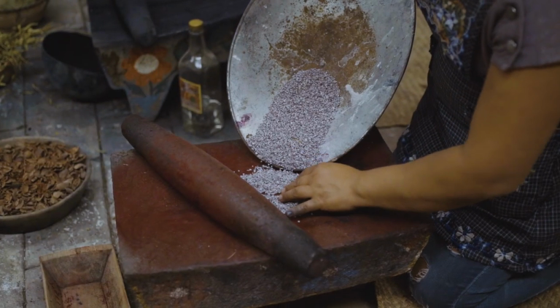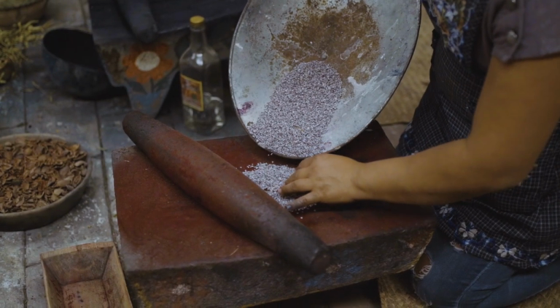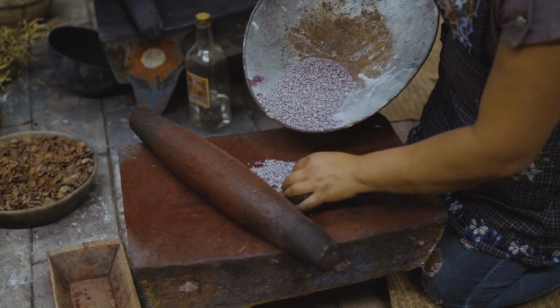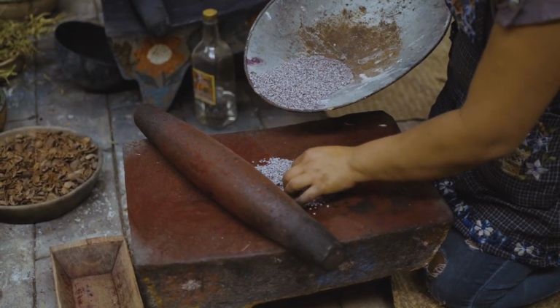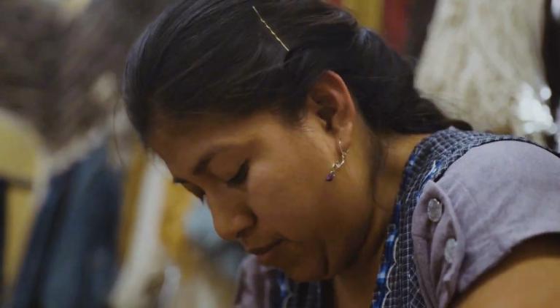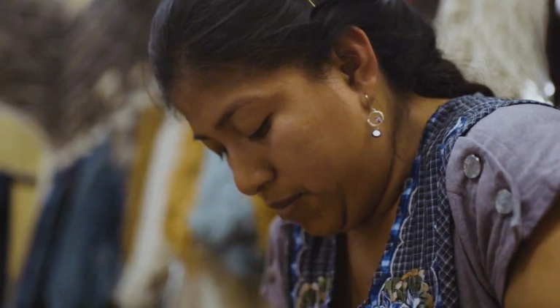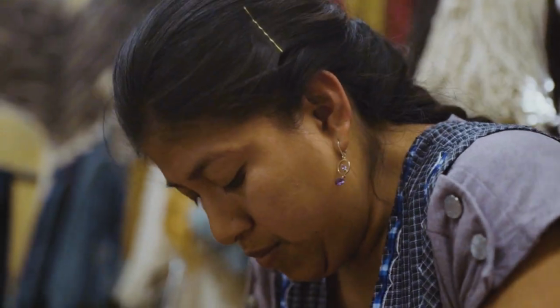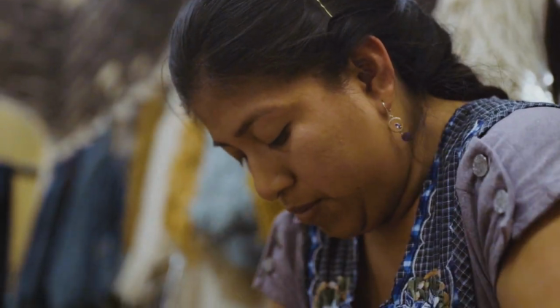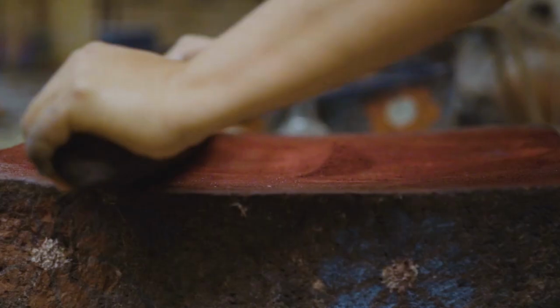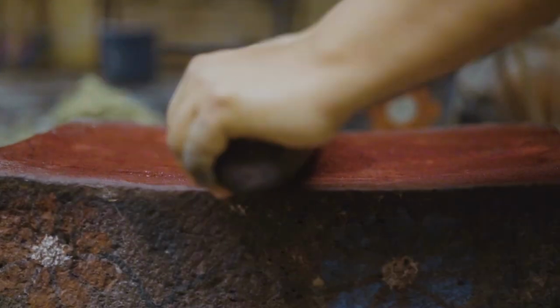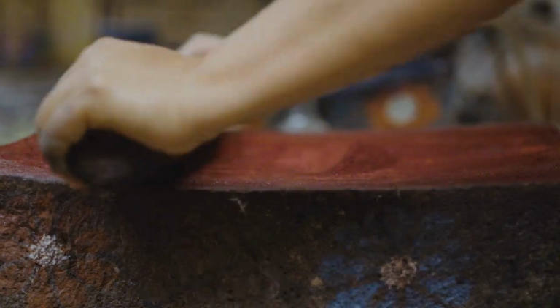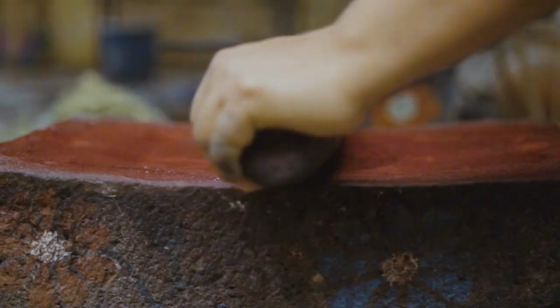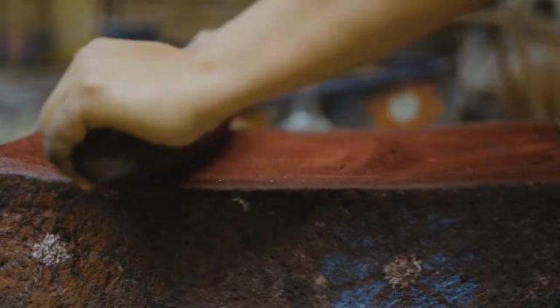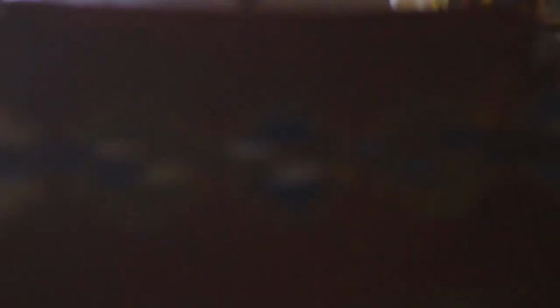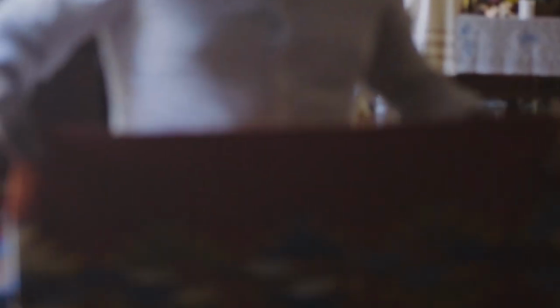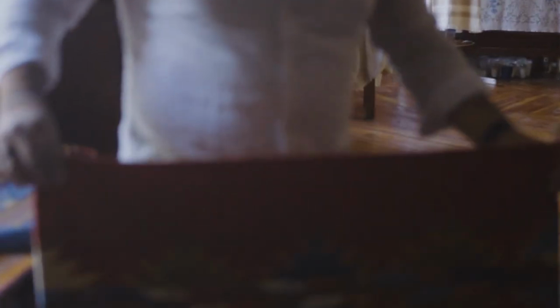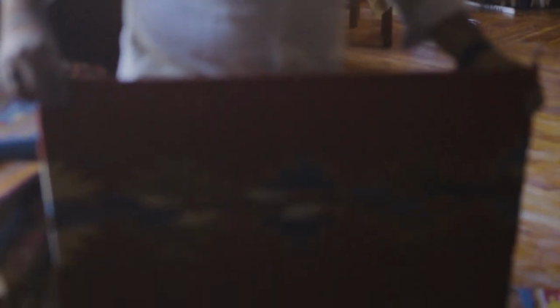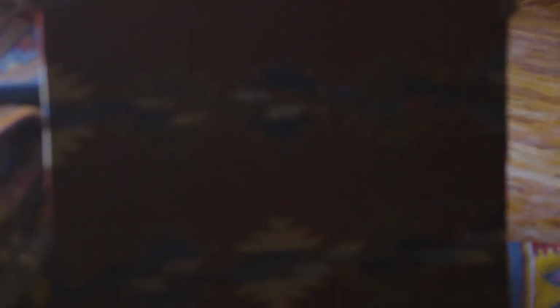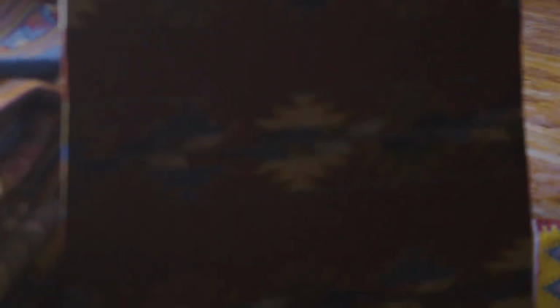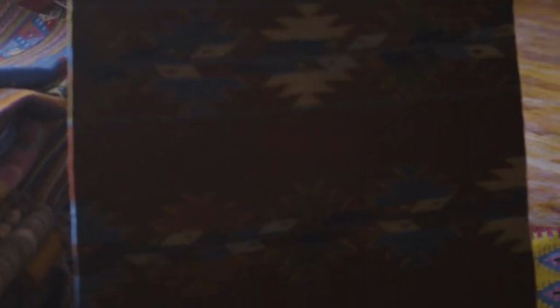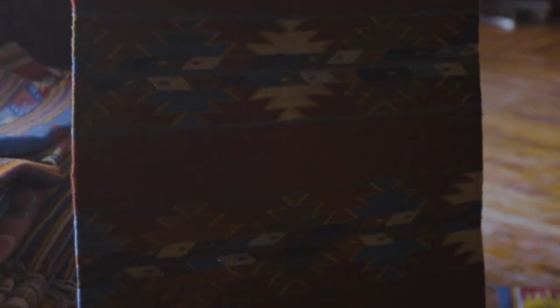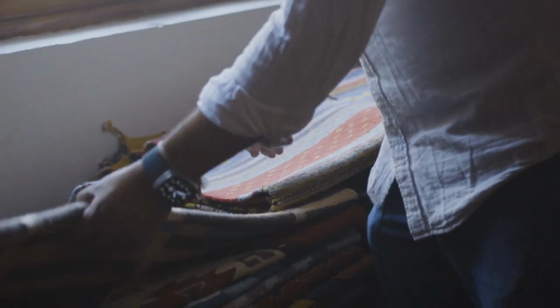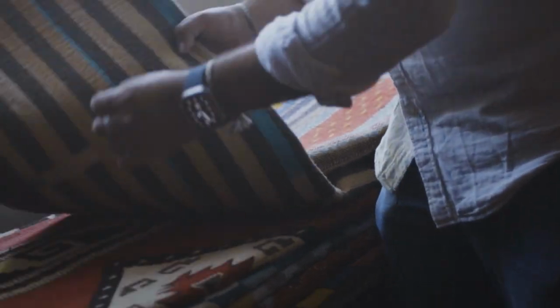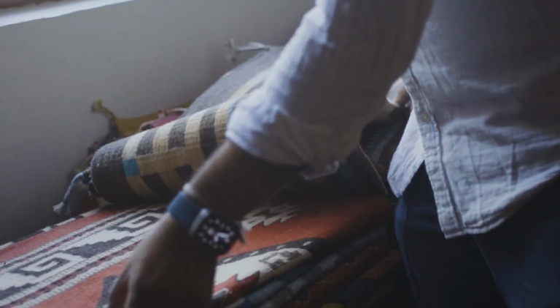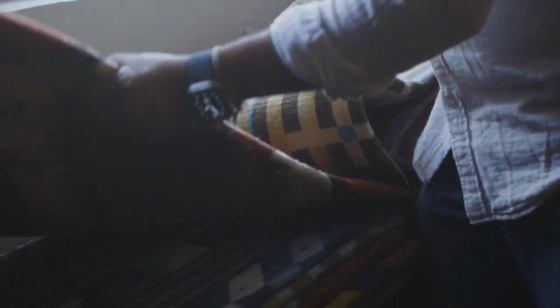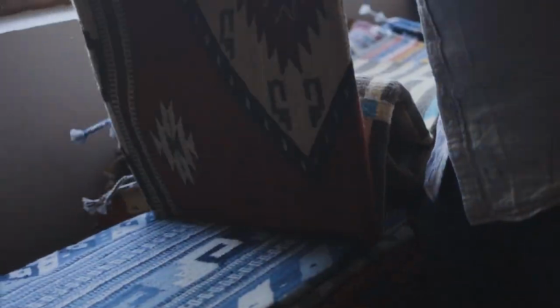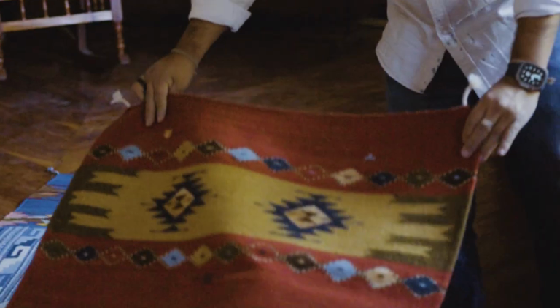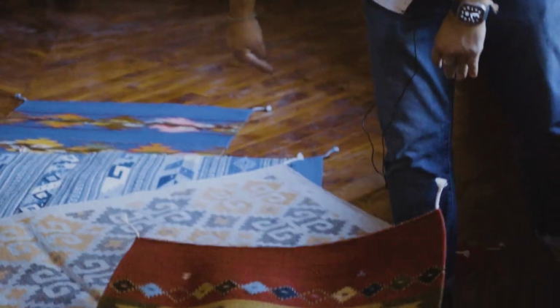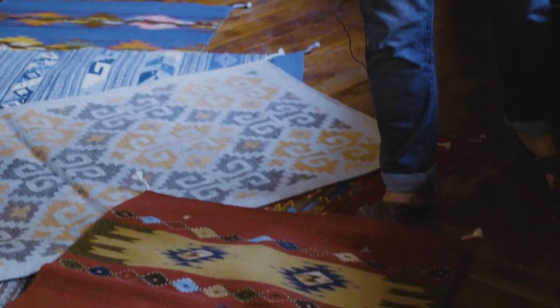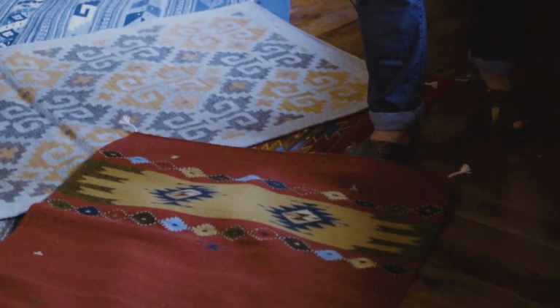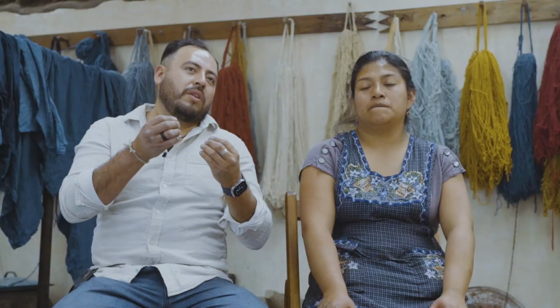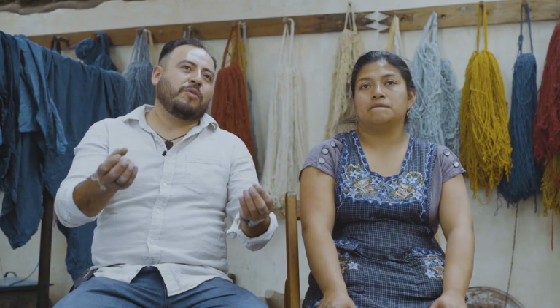And then we have the cochineal, which is a bark that grows on the prickly pear cactus. With these, we're able to get all the beautiful red colors. The different types of colors that we get — that variation makes the piece that we're weaving unique.